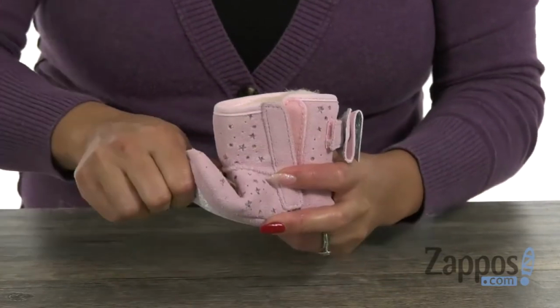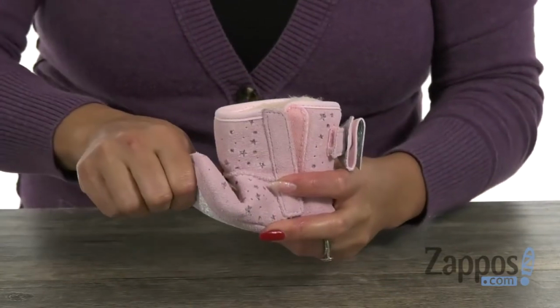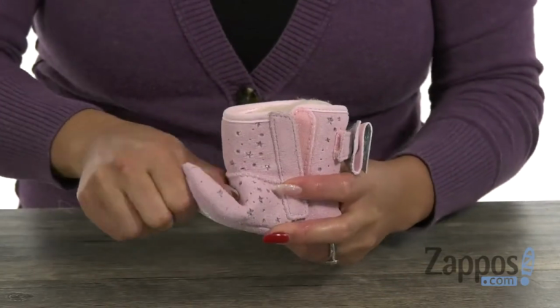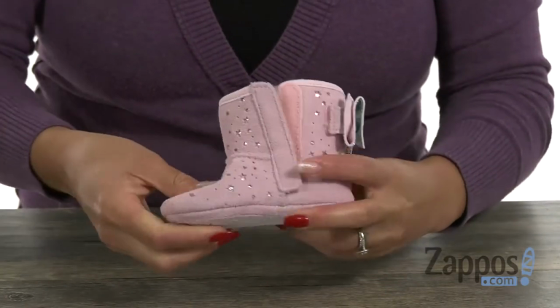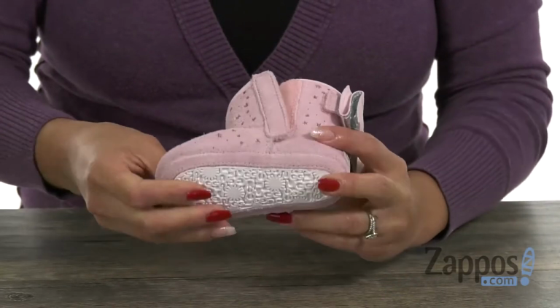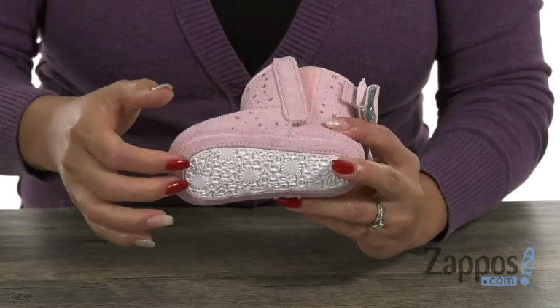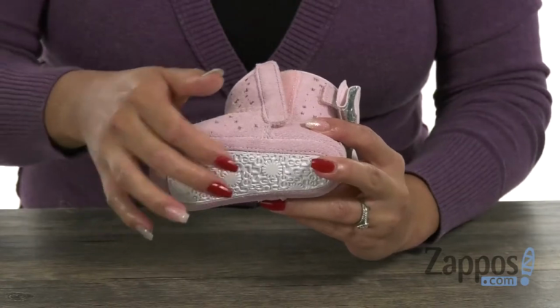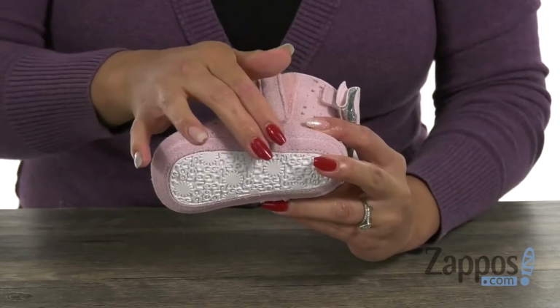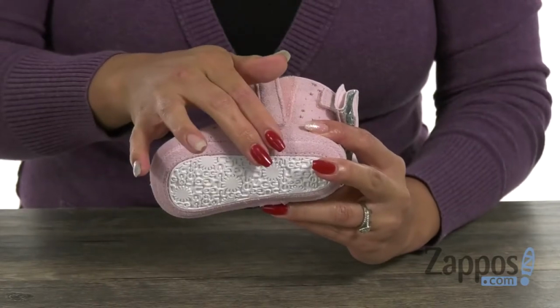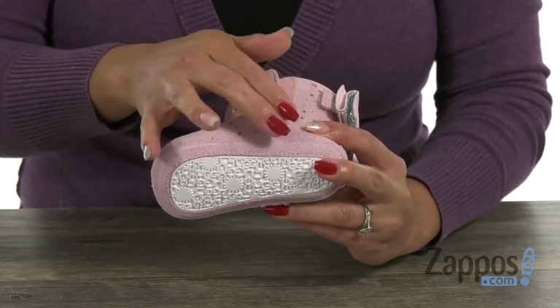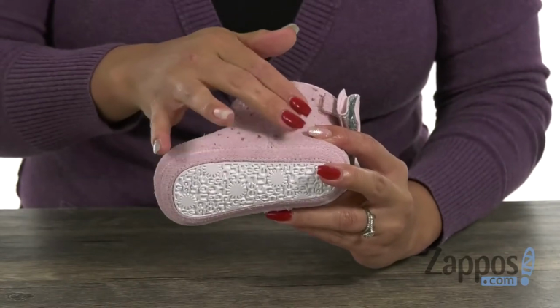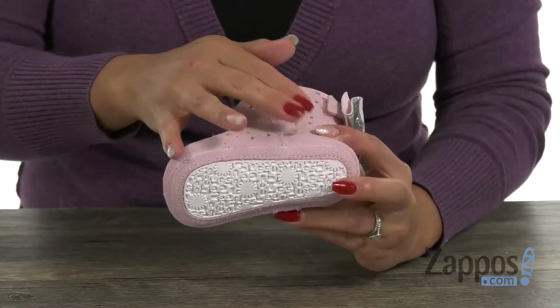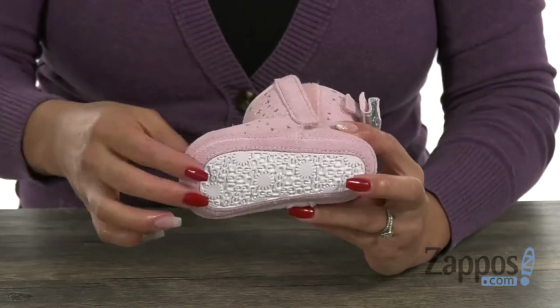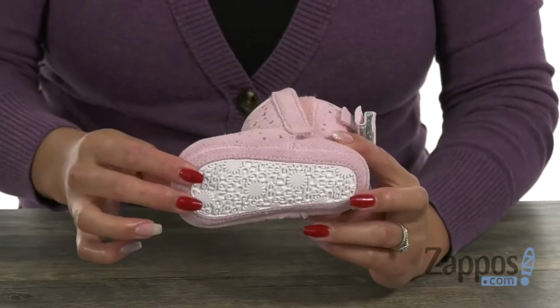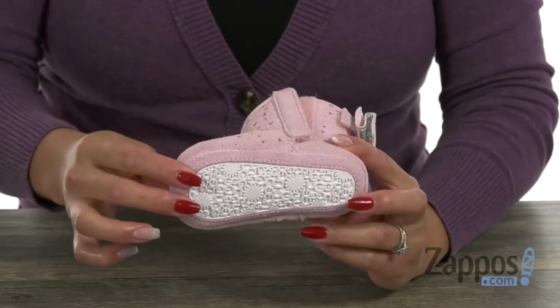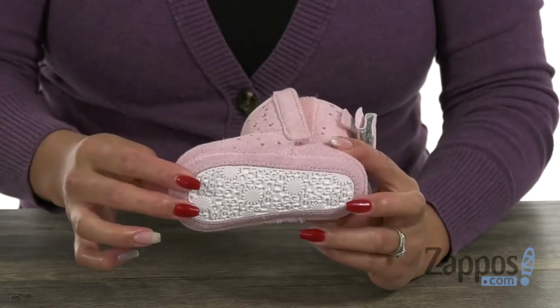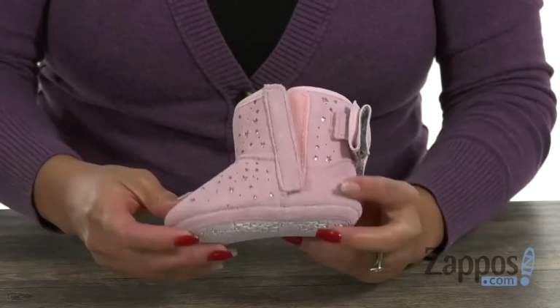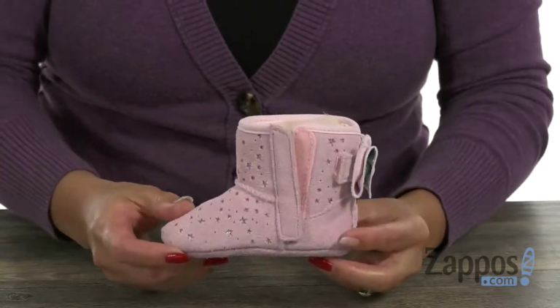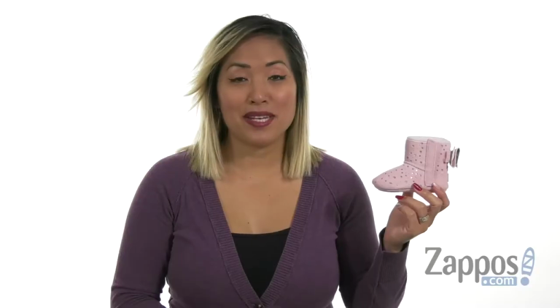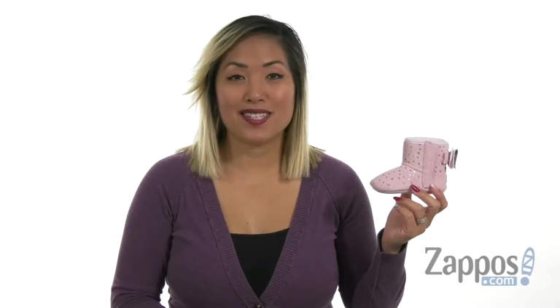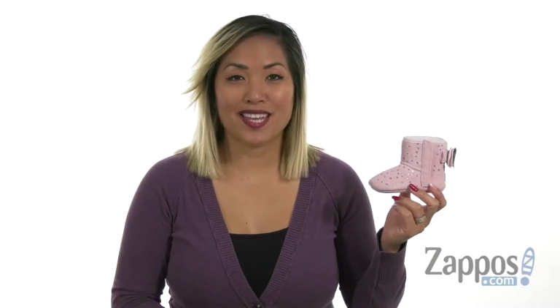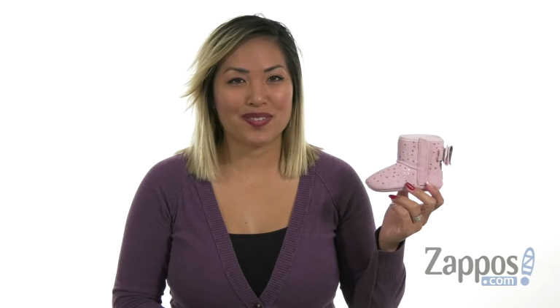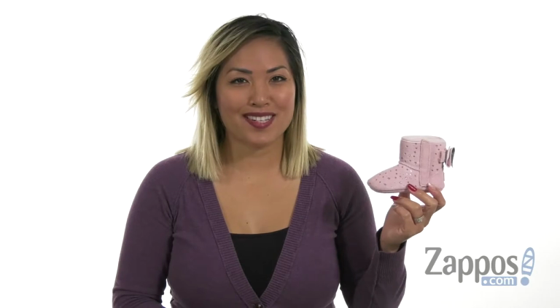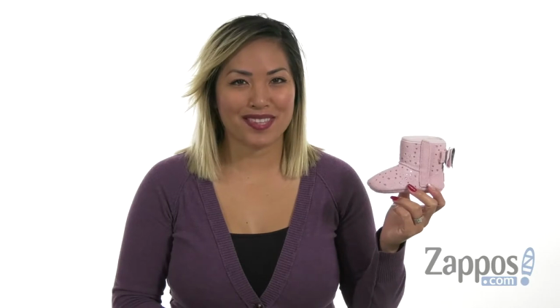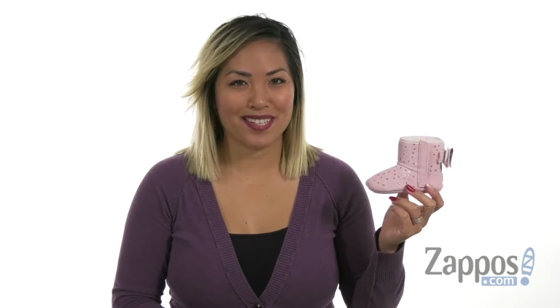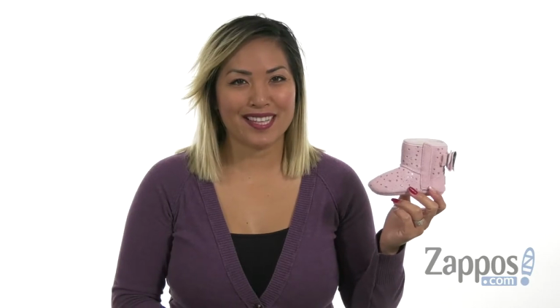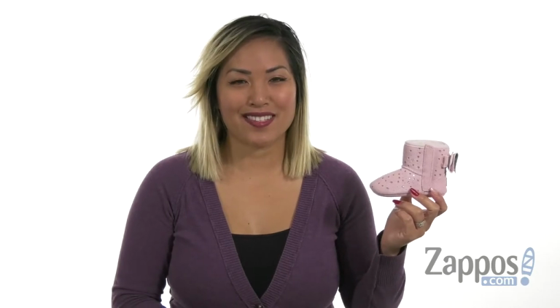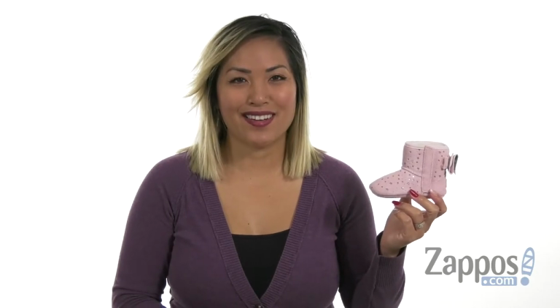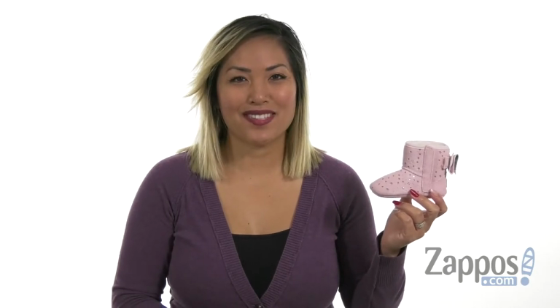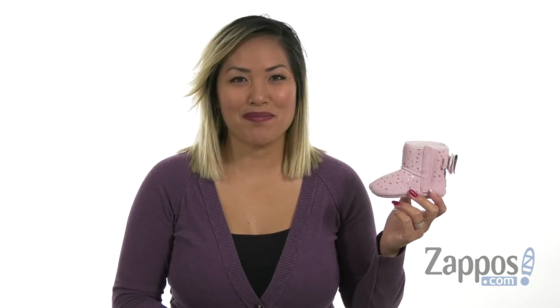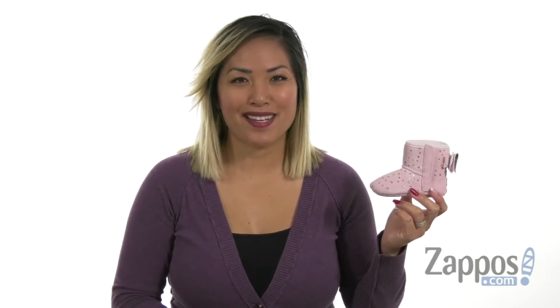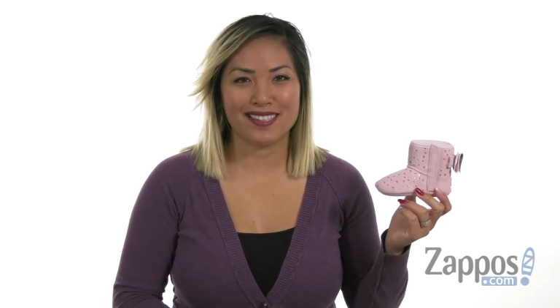It's really flexible, and you have that suede and molded rubber outsole, which is going to be great for traction. The mini is going to look like a little rock star with this one. Click Add to Cart — it's from Ugg Kids.